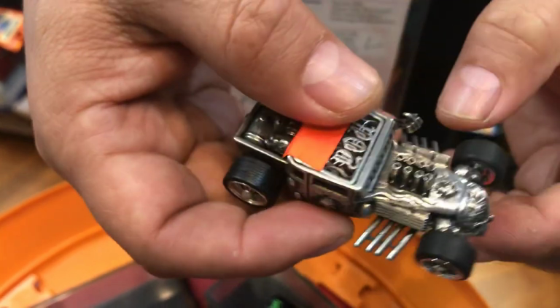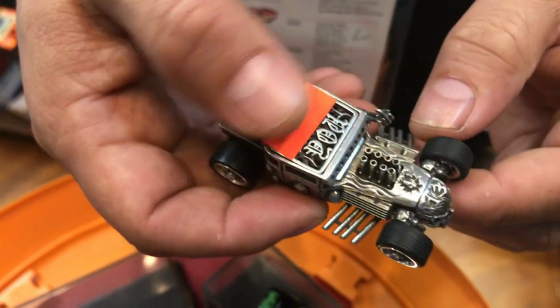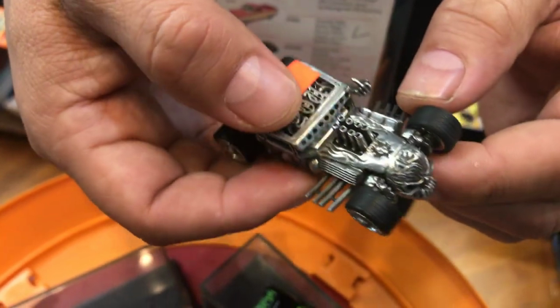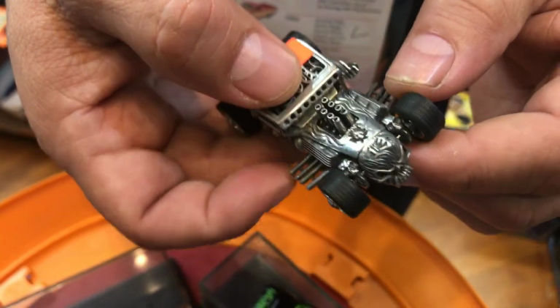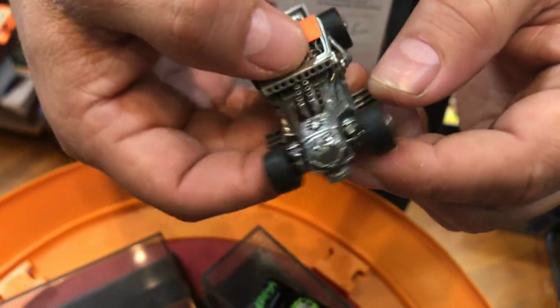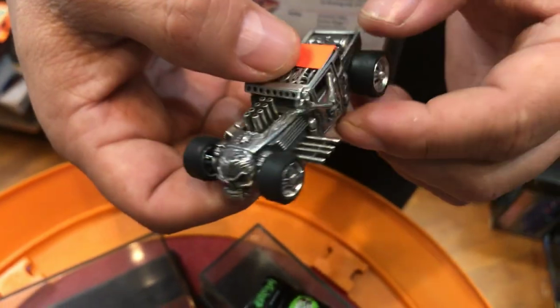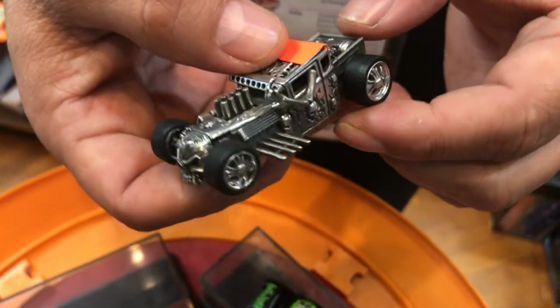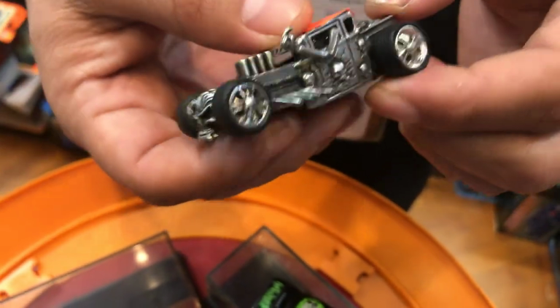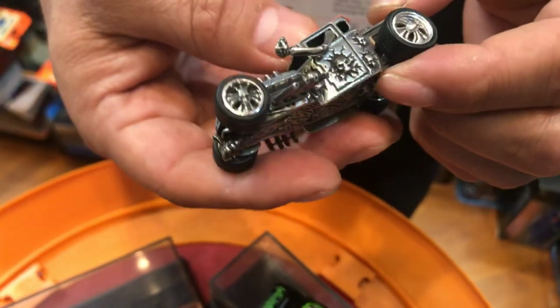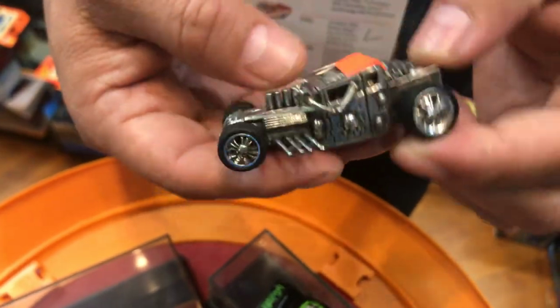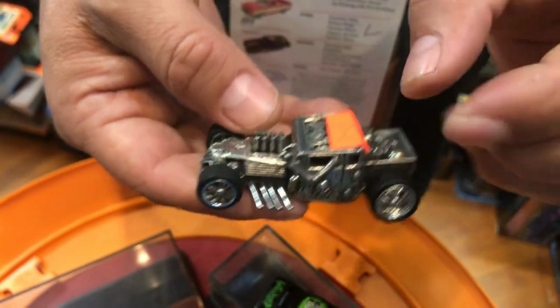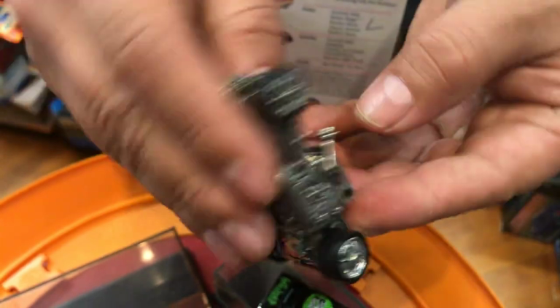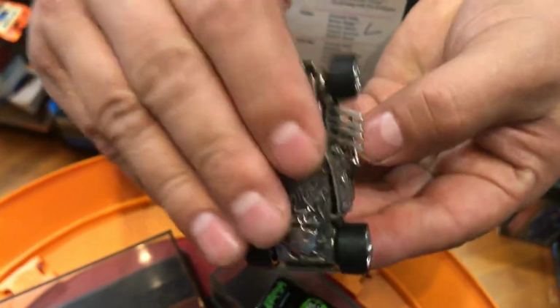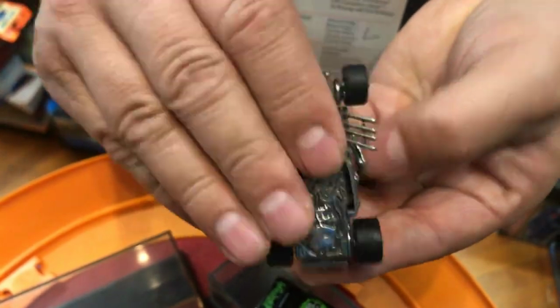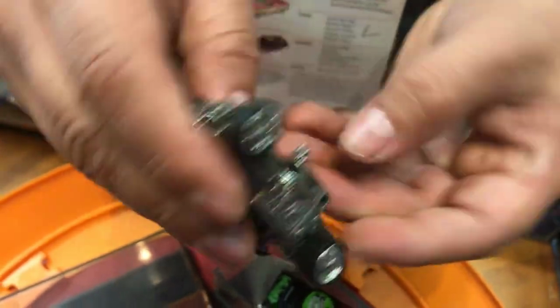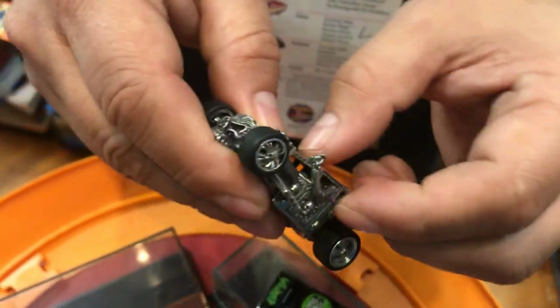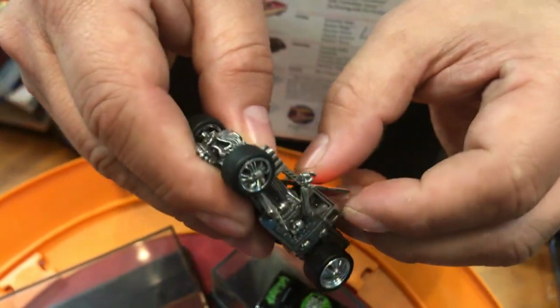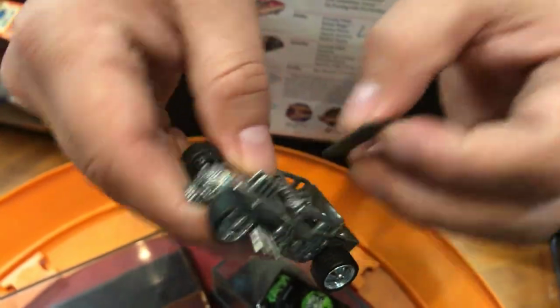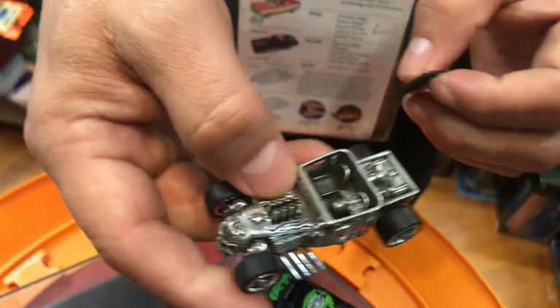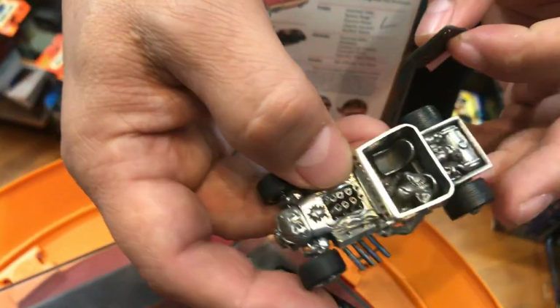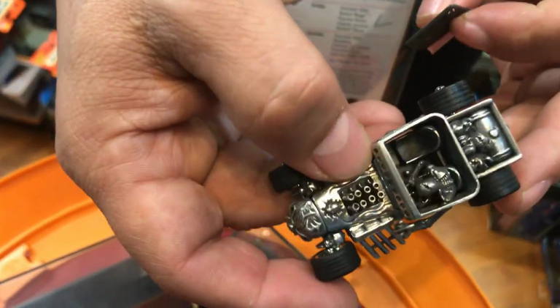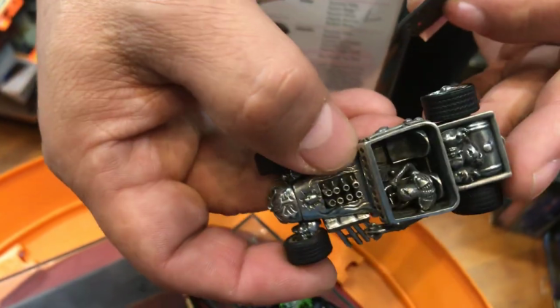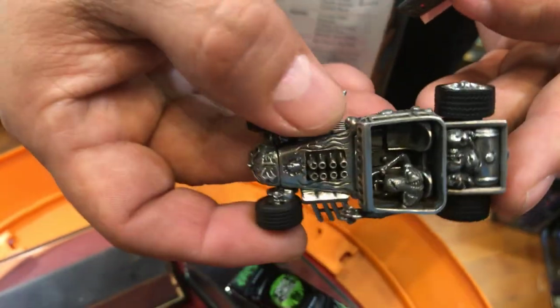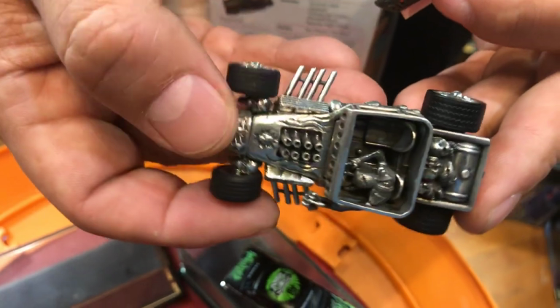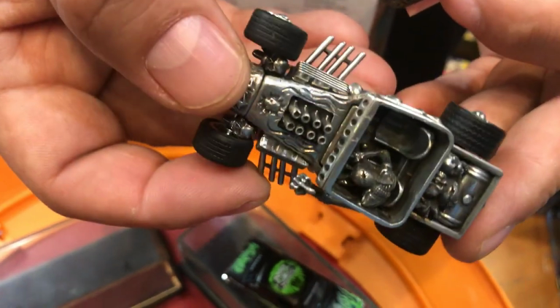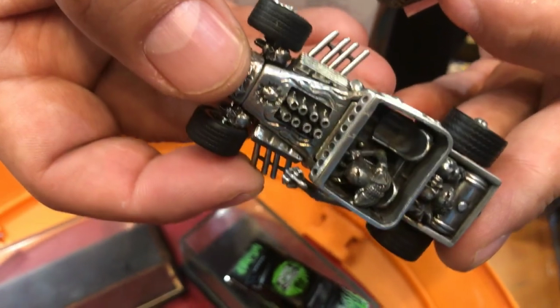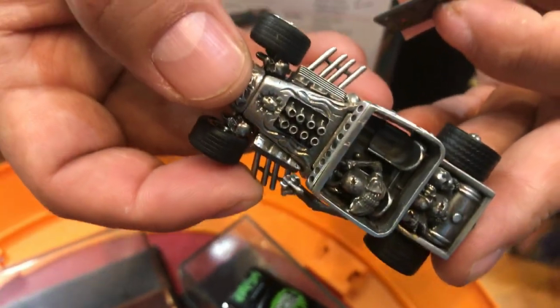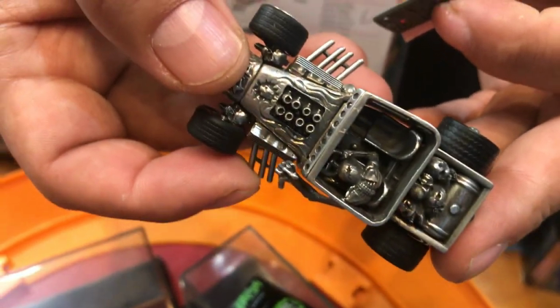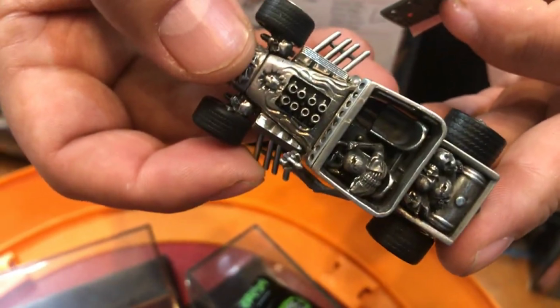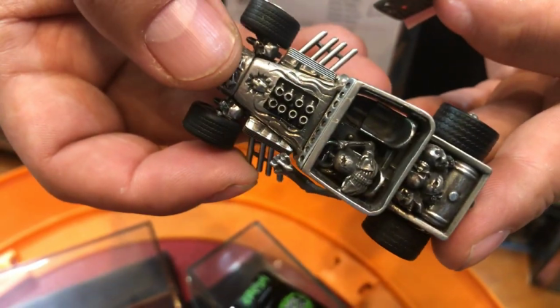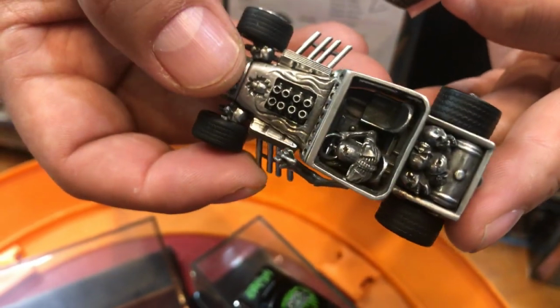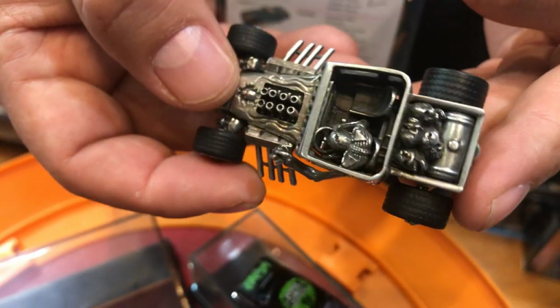But the unique part is this cool little hand that's sticking out from the side. And look at the driver — he's still in there, driving, ducking down. That's pretty cool.